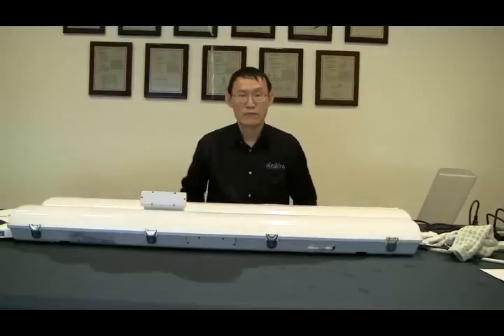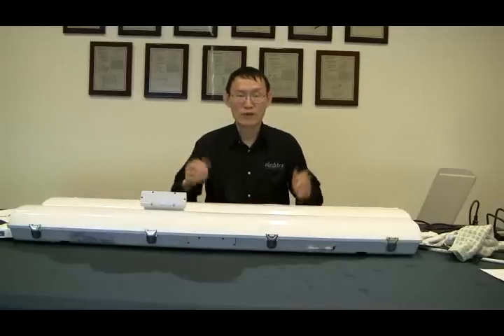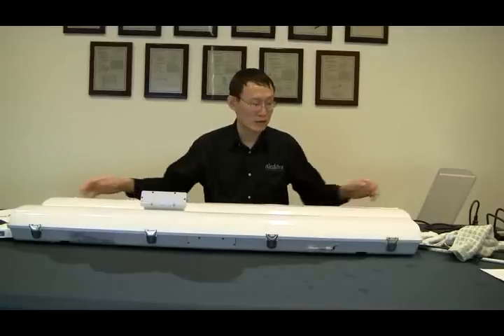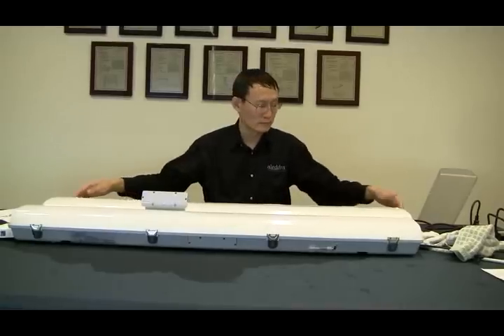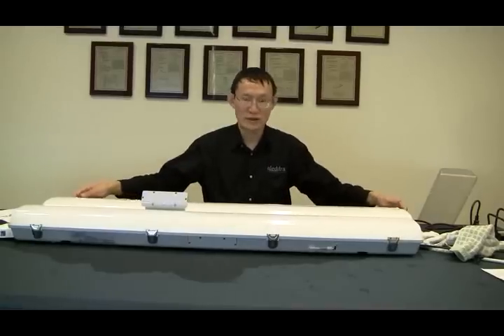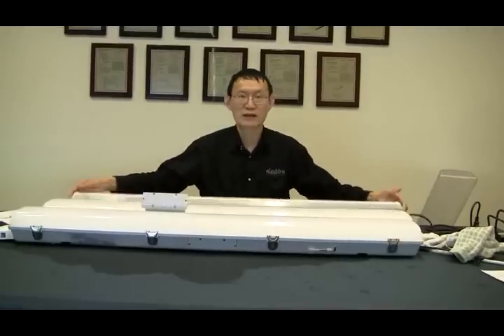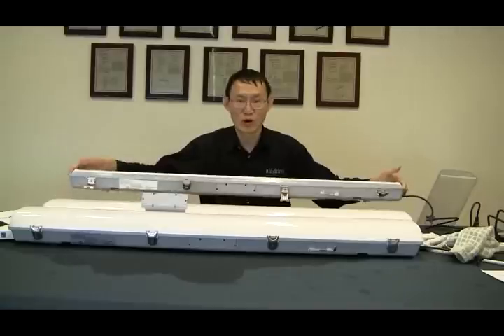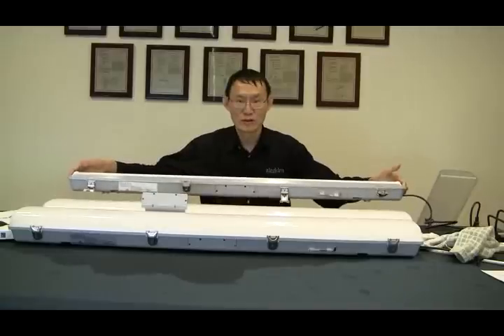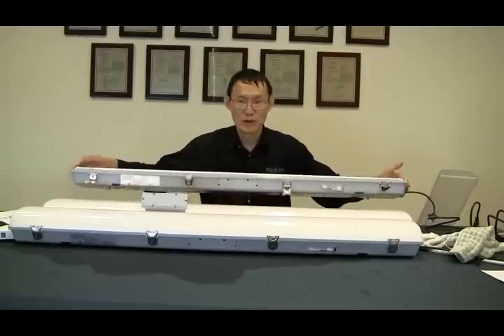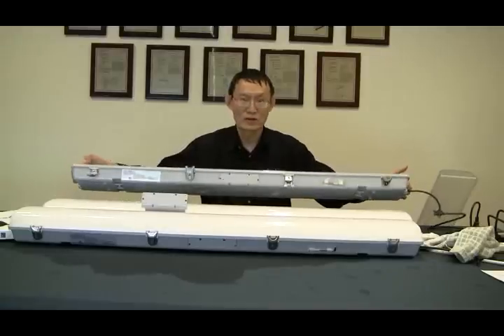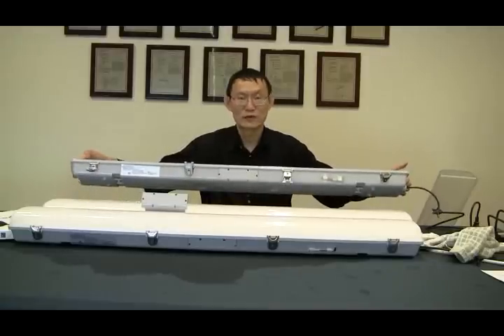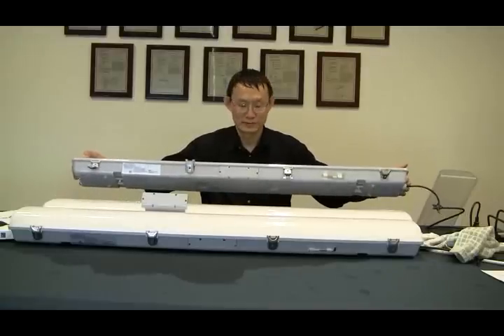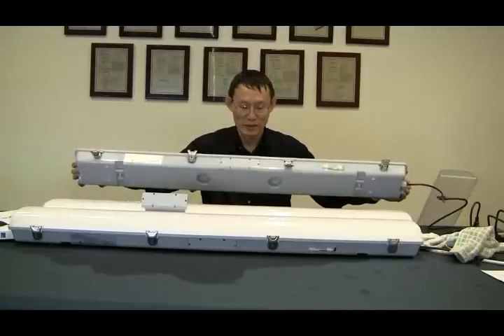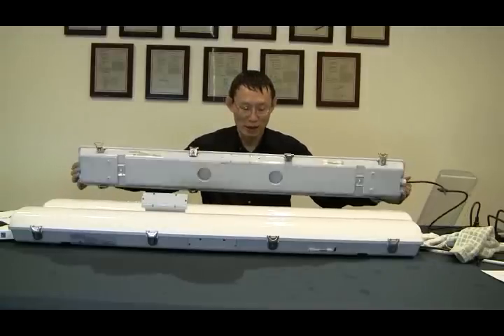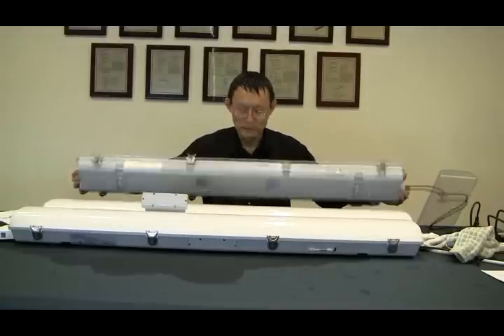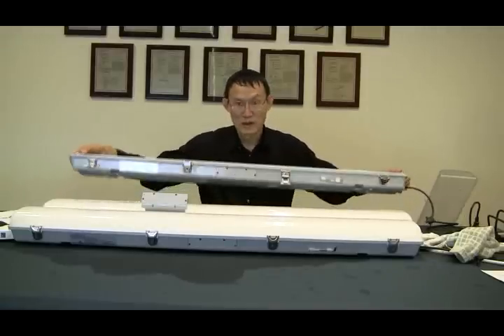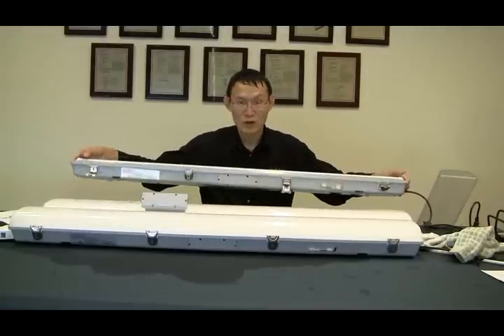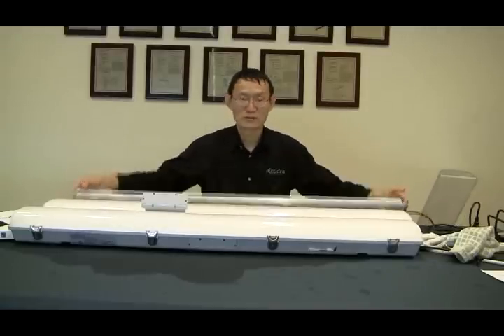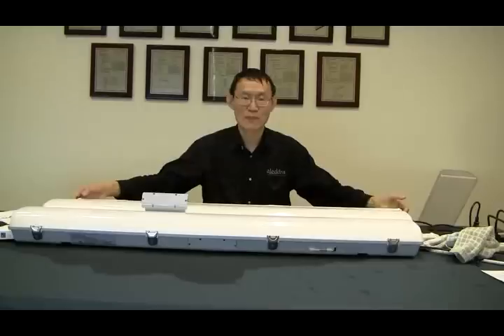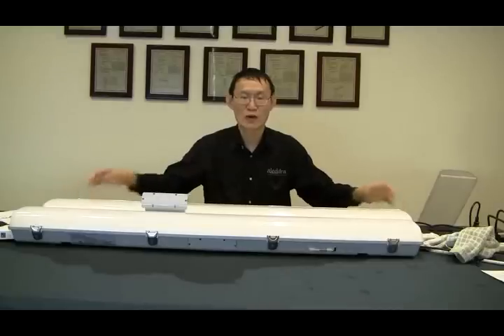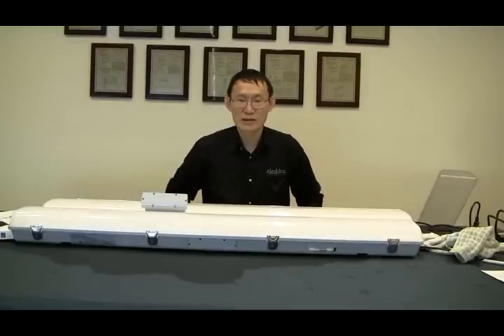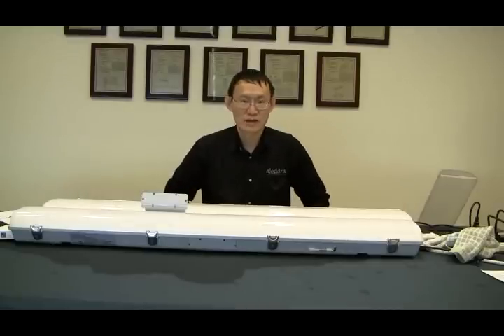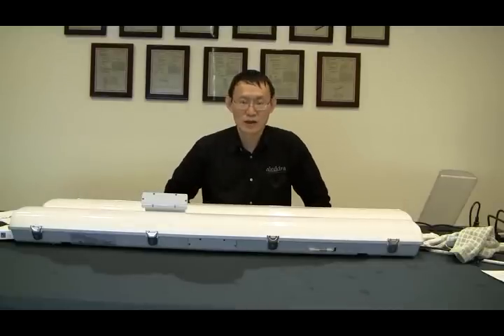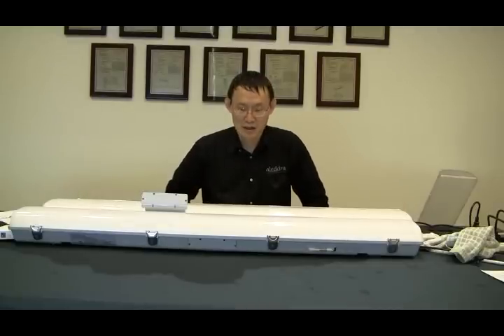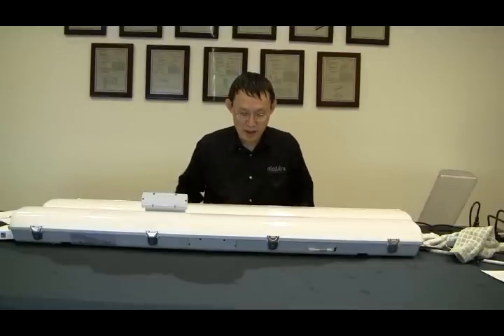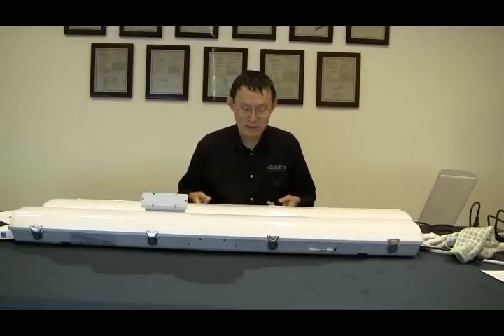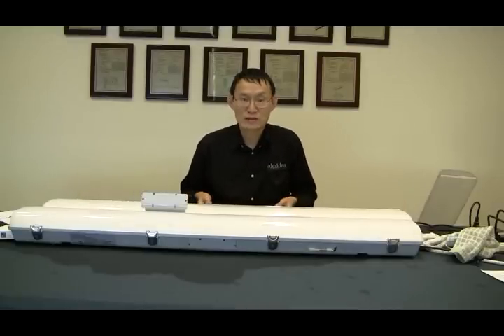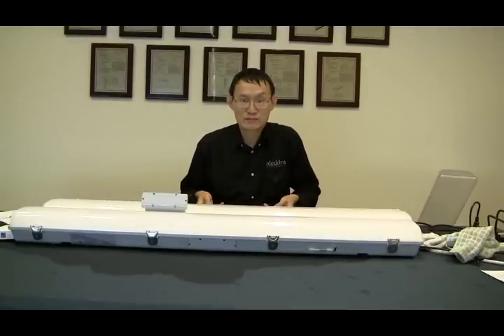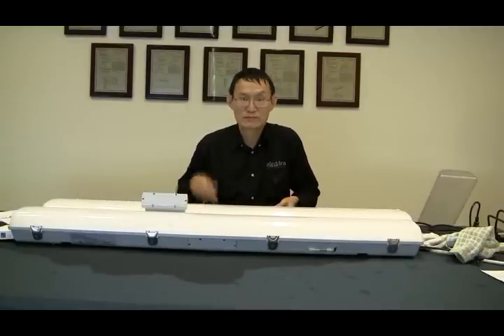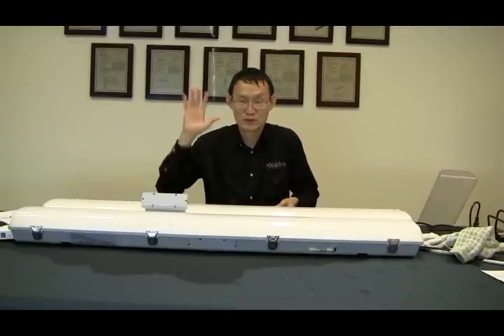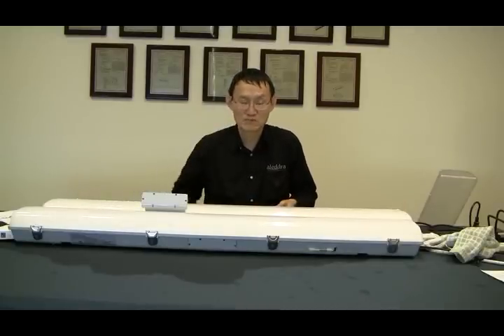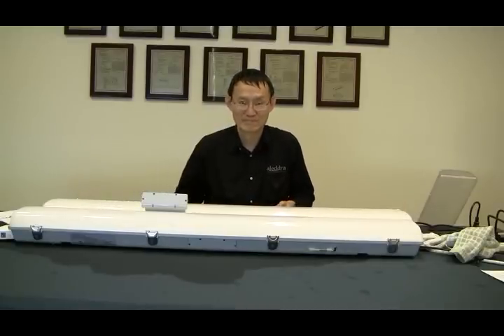The Vapor-Type comes in any size that you want, as long as it's four foot. If you have any questions, stop by our website and download the spec sheet. Till next time — see you, bye!